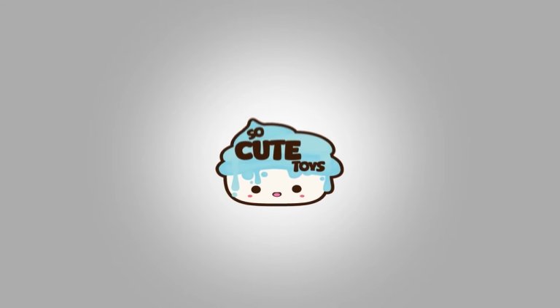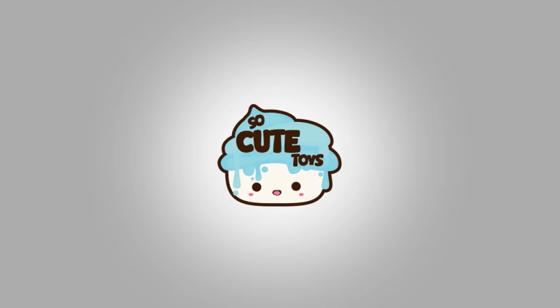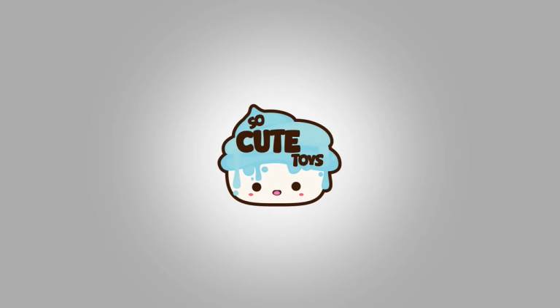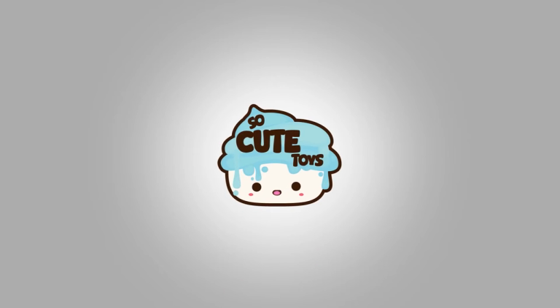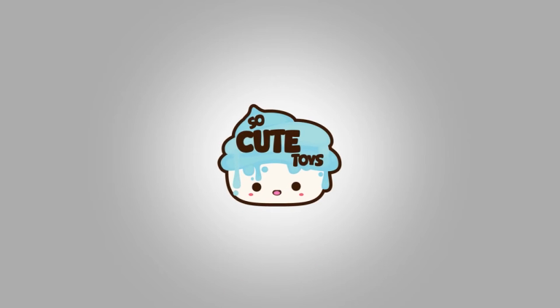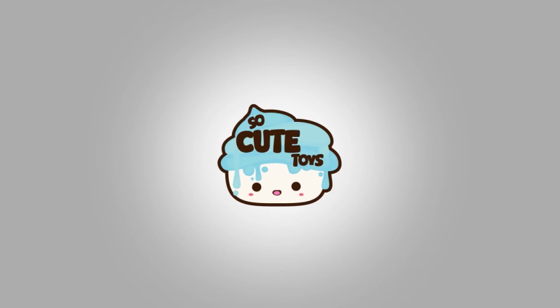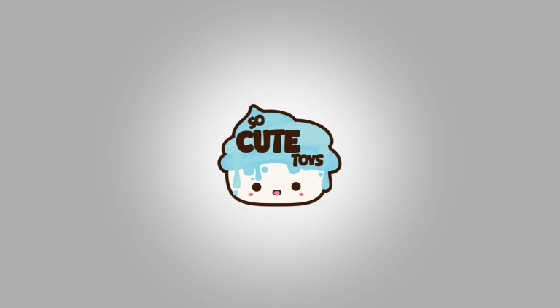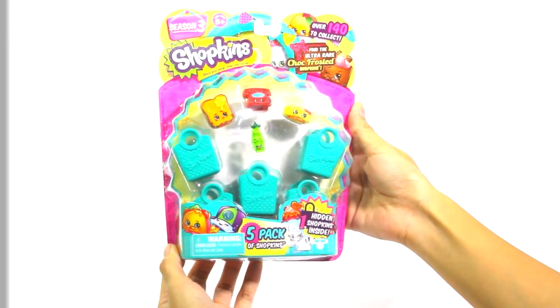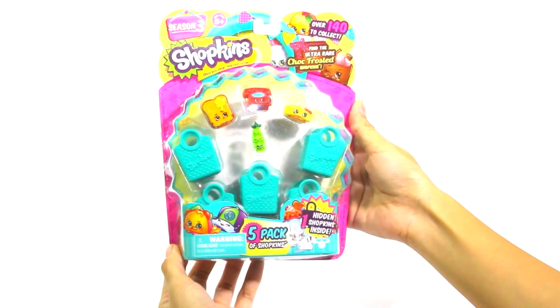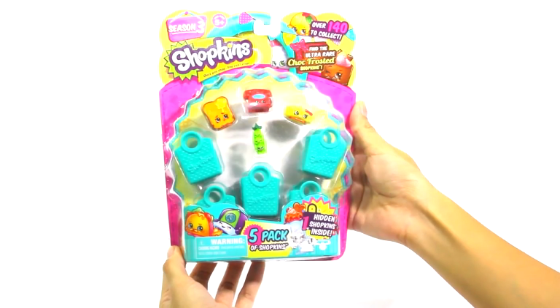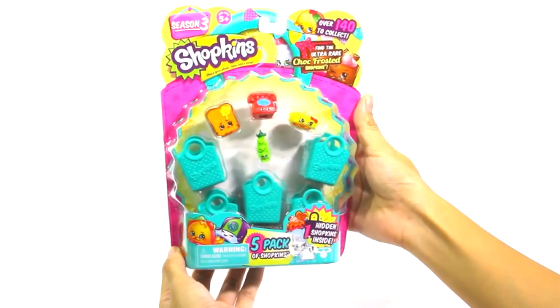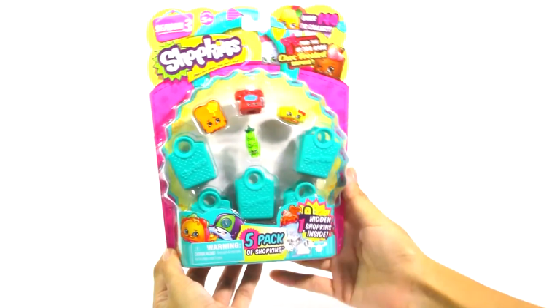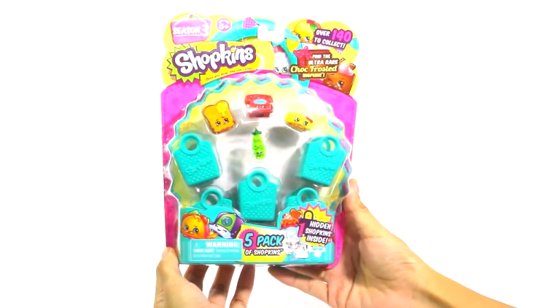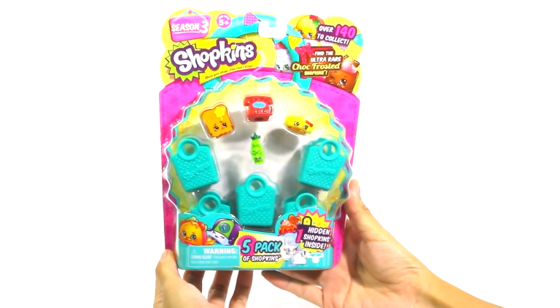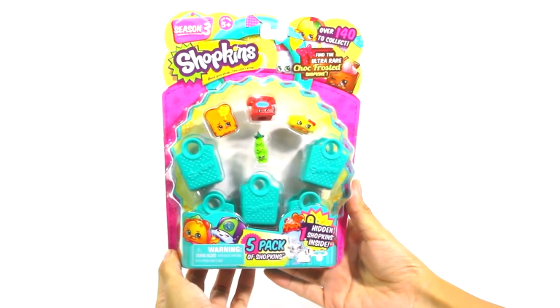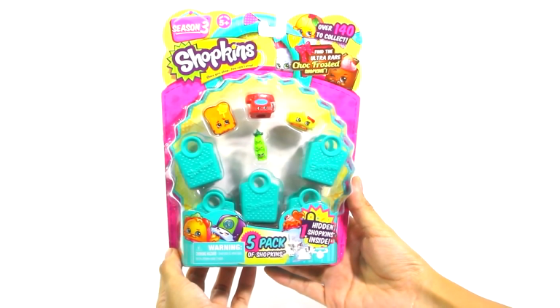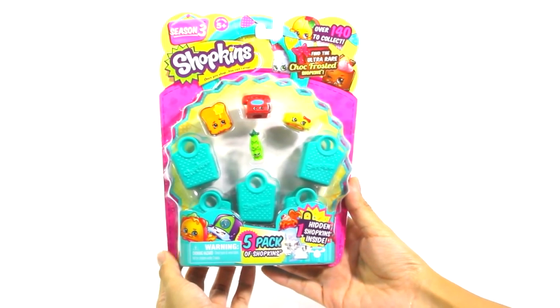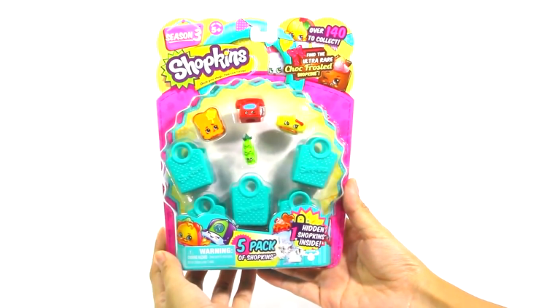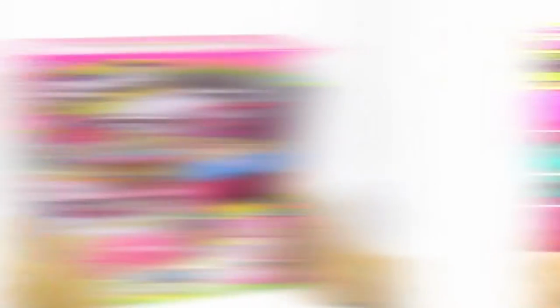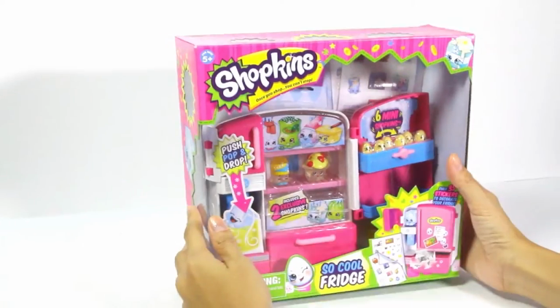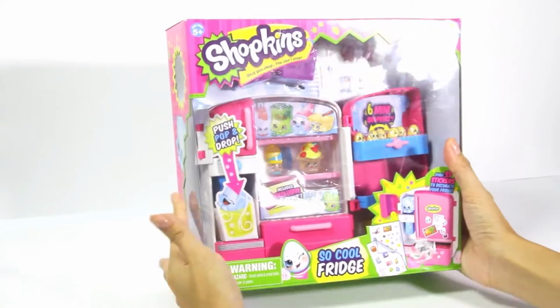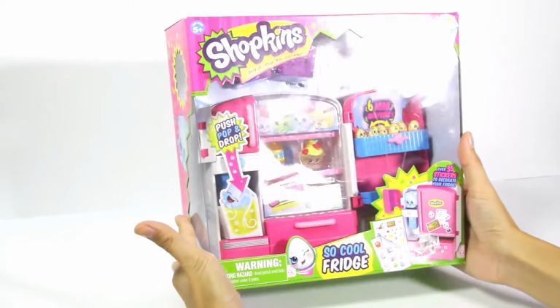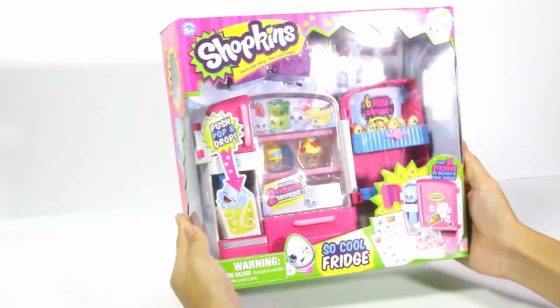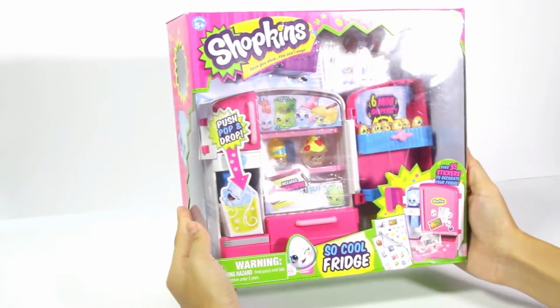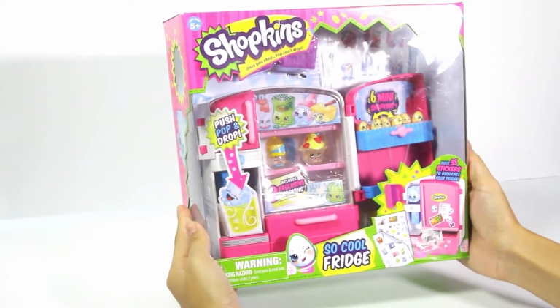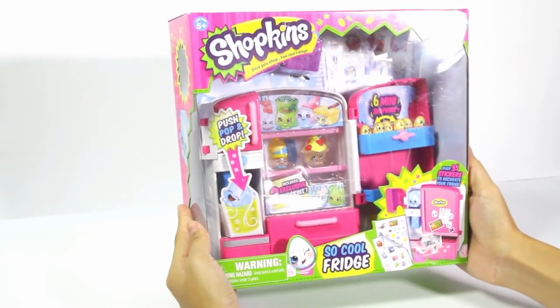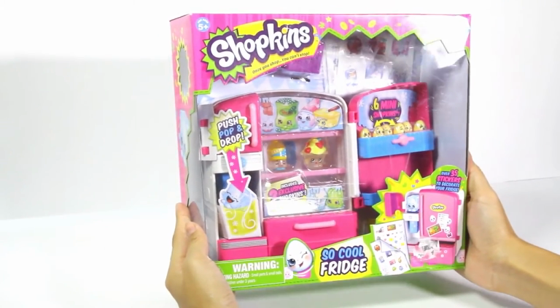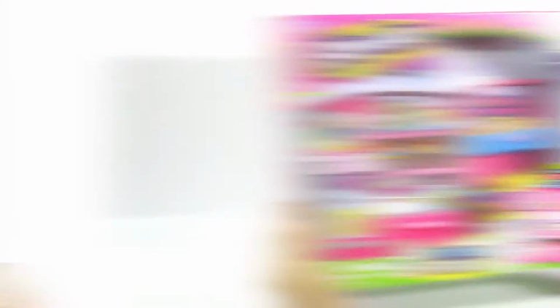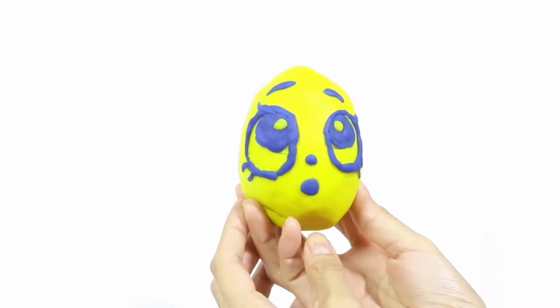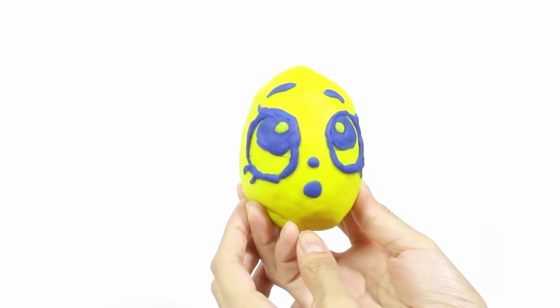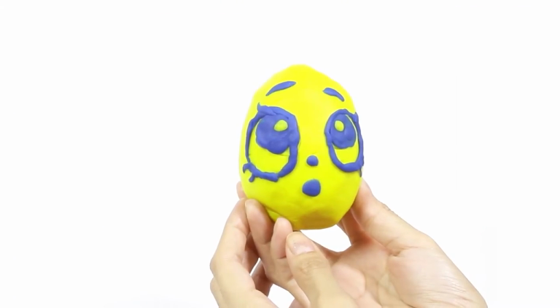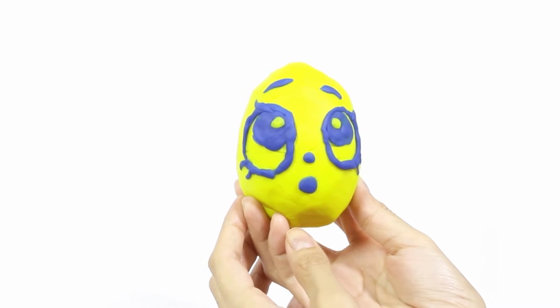Hi everyone! Welcome to So Cute Toys! Today we're gonna be opening Shopkins! We have a 5-pack from Season 3, the So Cool Fridge, and we made a surprise Play-Doh Egg for you guys!